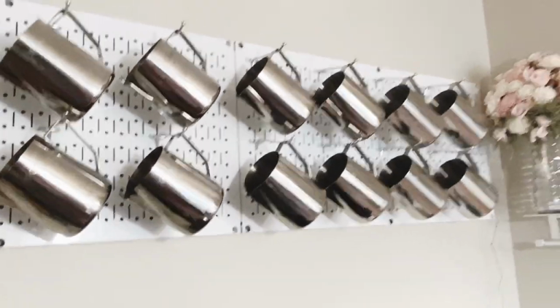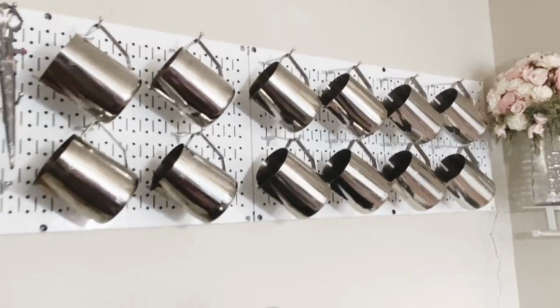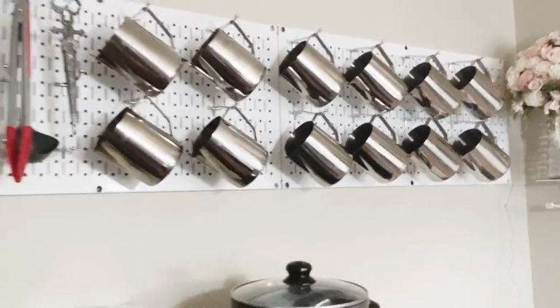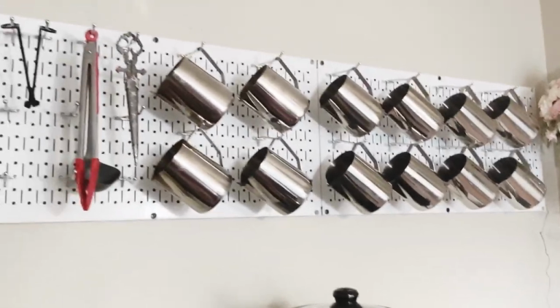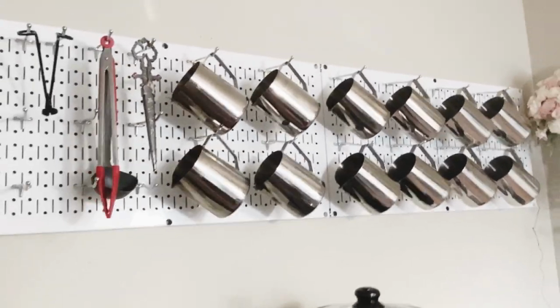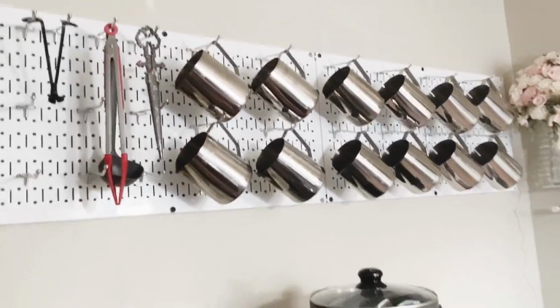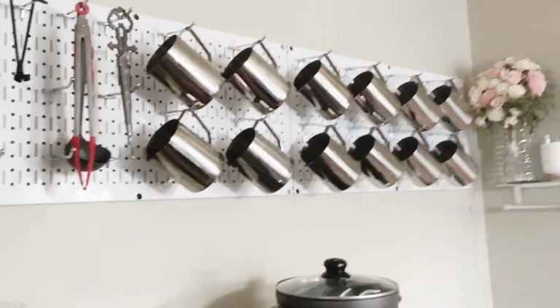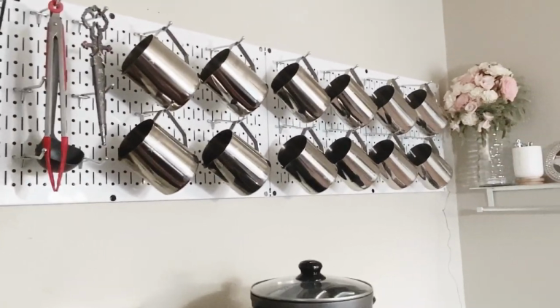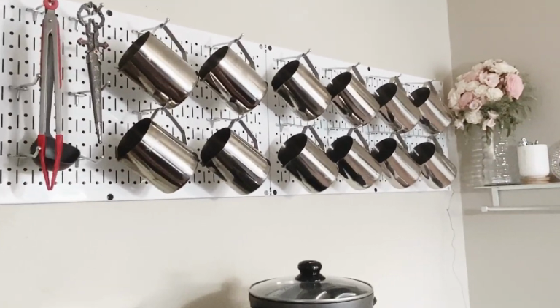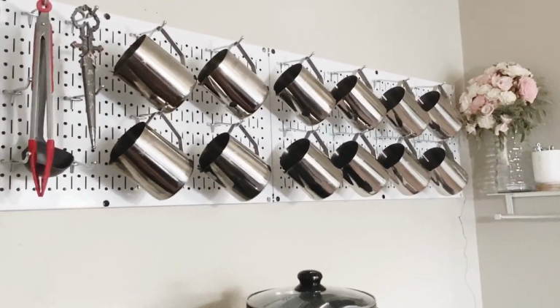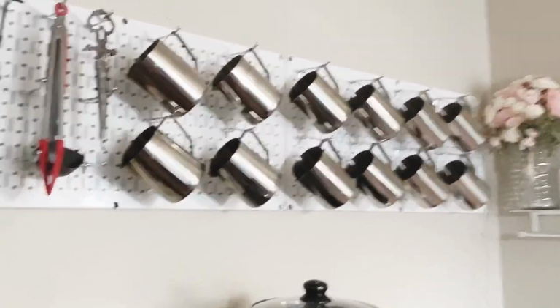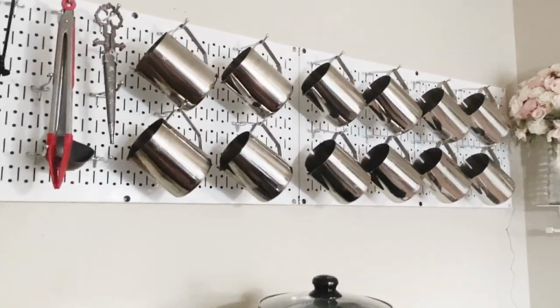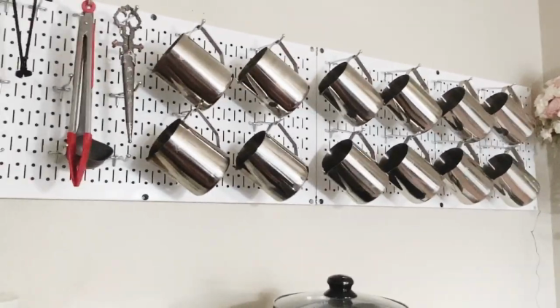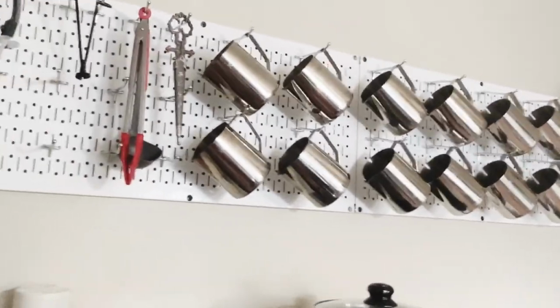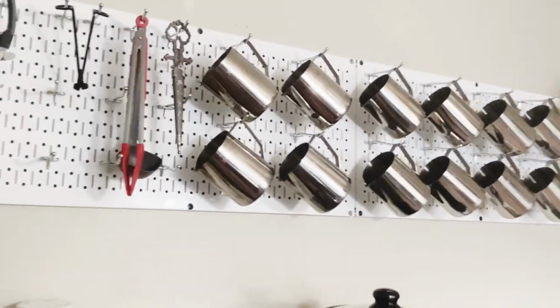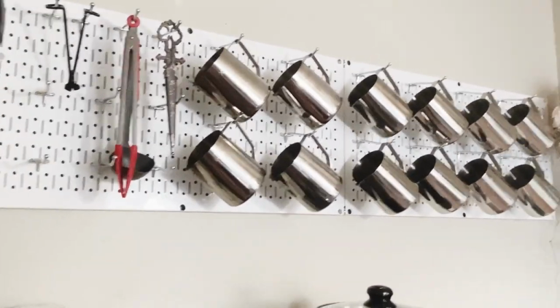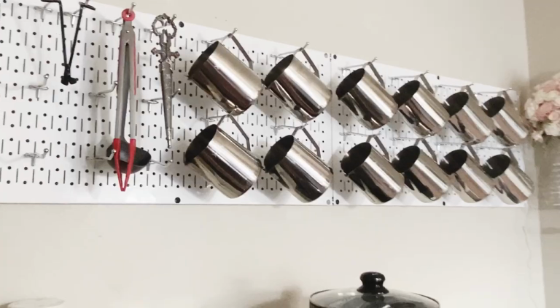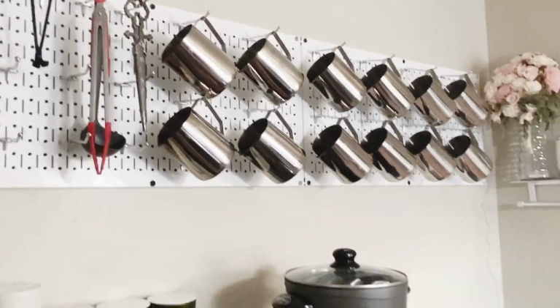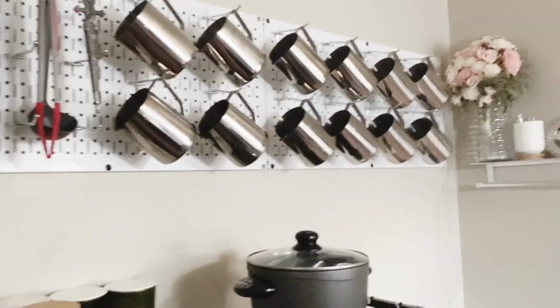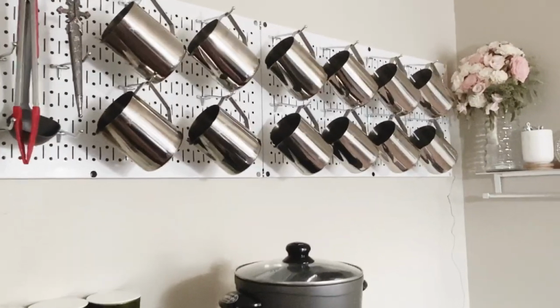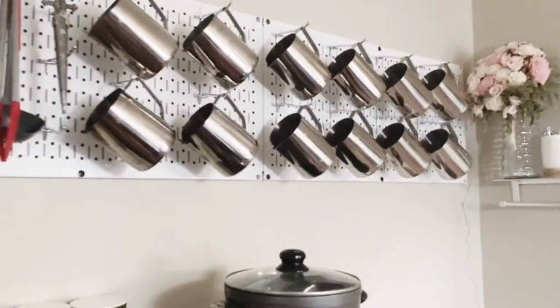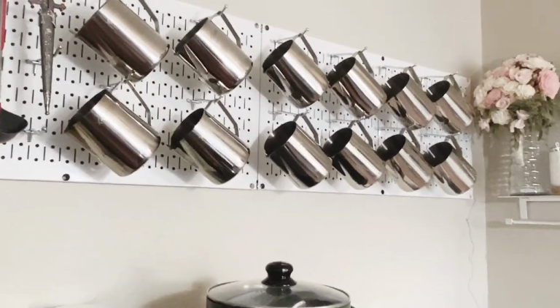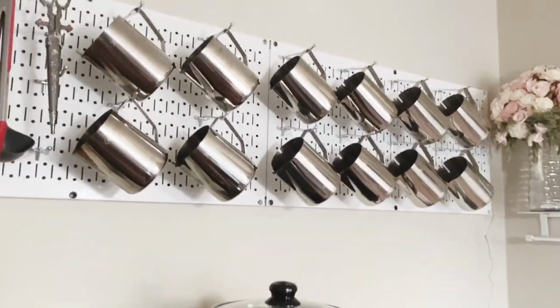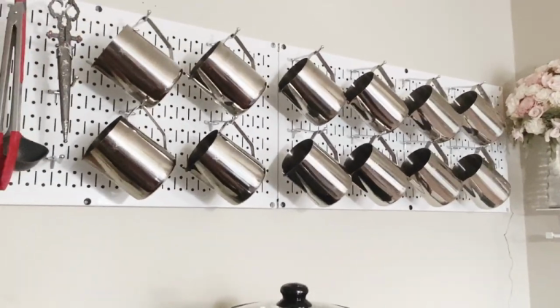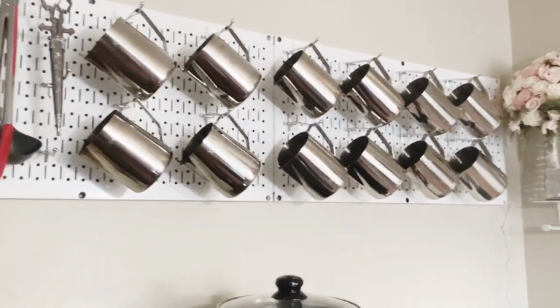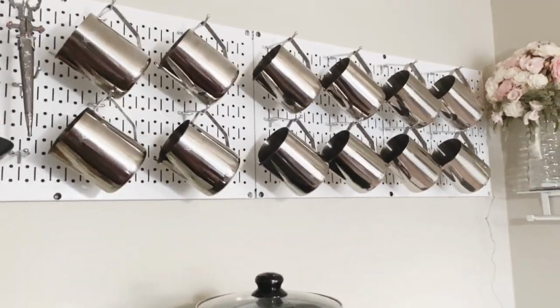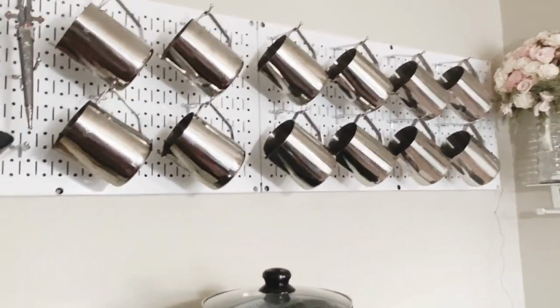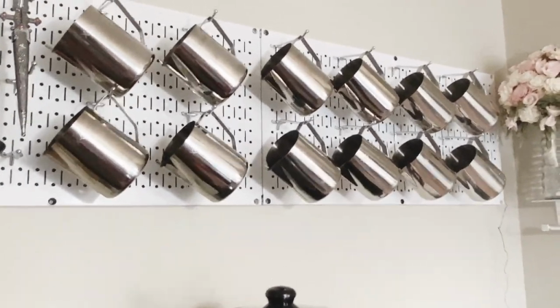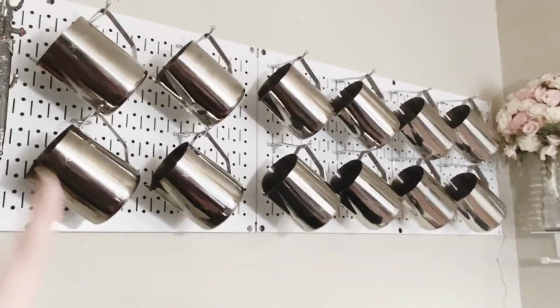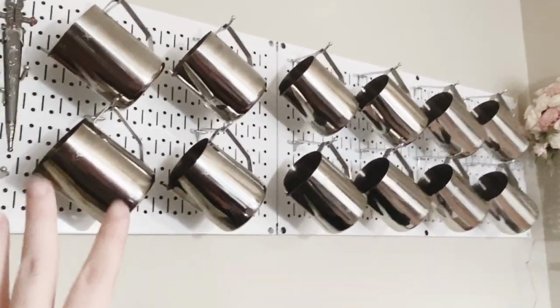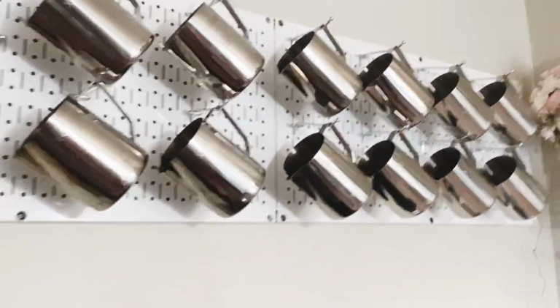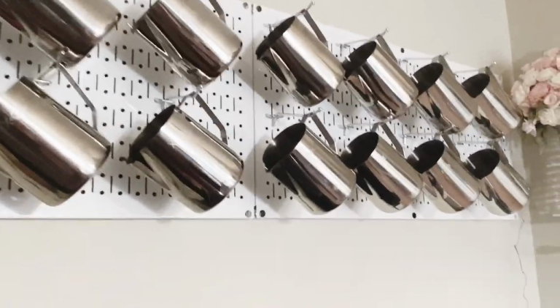I have so many pouring pots because when I pour multiple testers I don't want to have to keep cleaning out the same pot — it takes a long time. I want to get them done quickly, so I kind of have one for each fragrance.